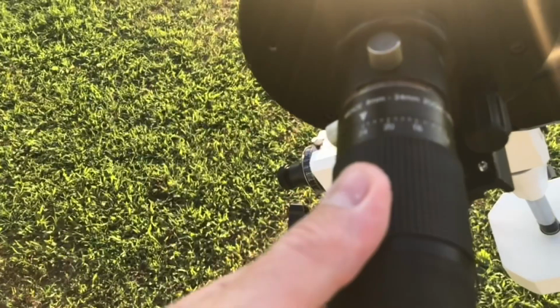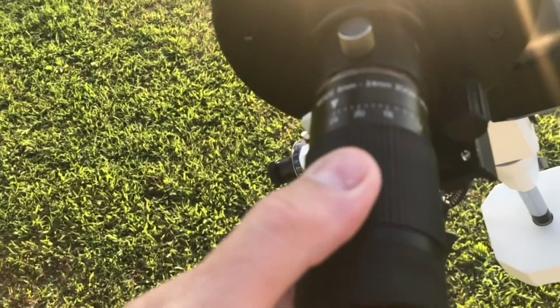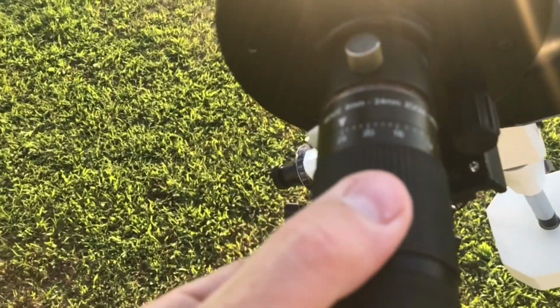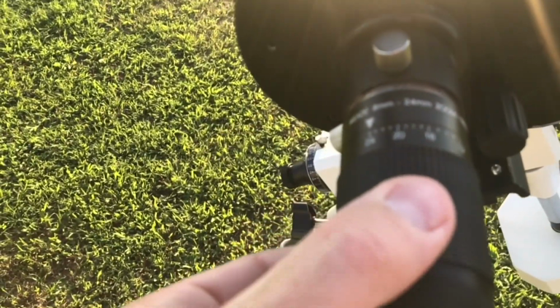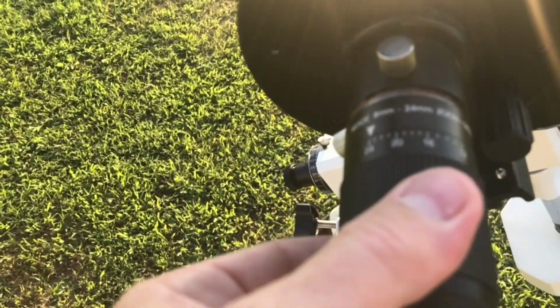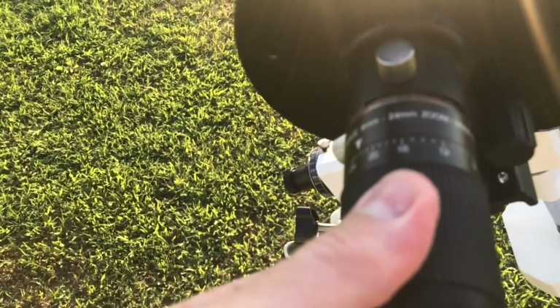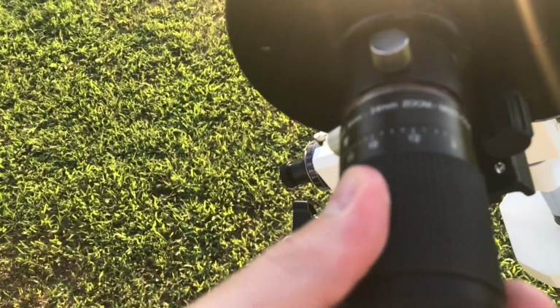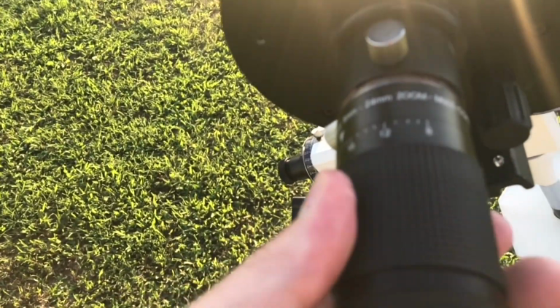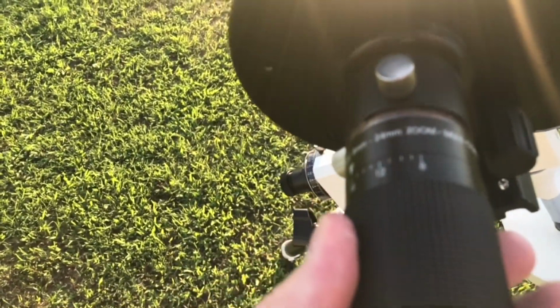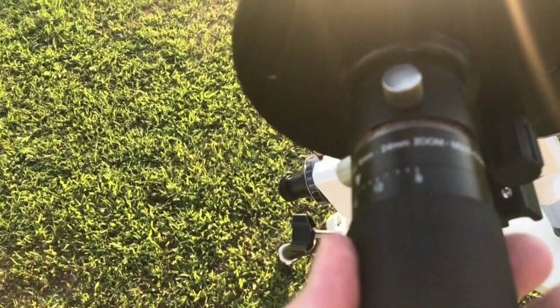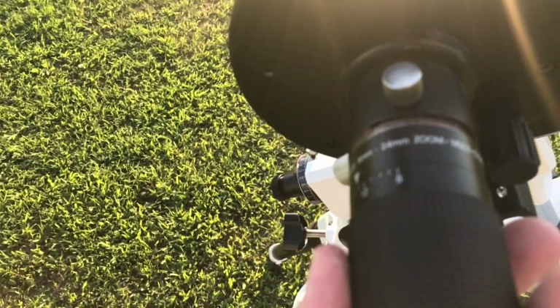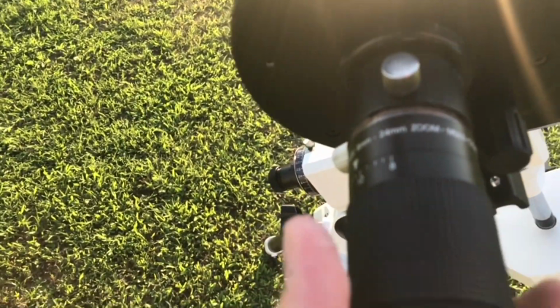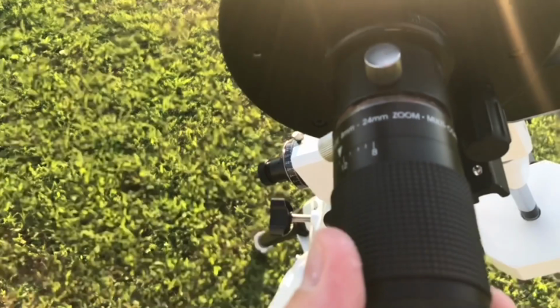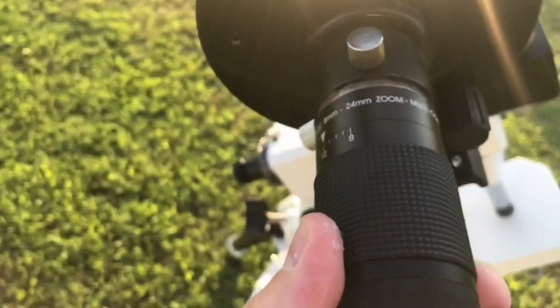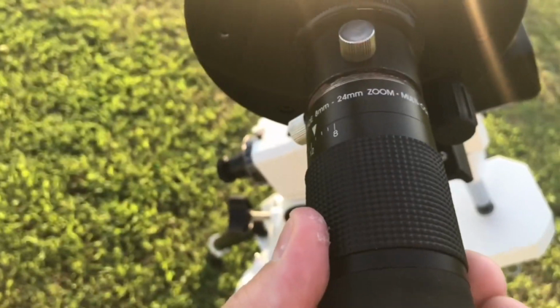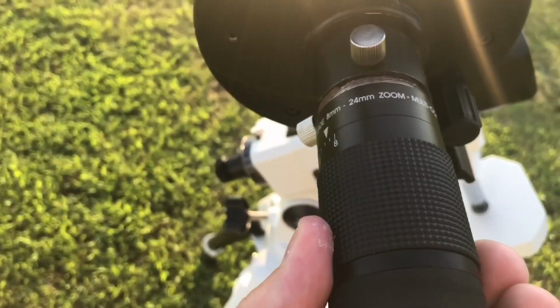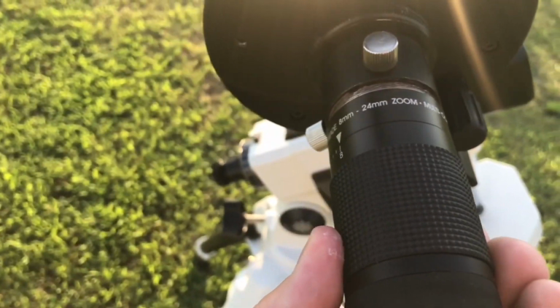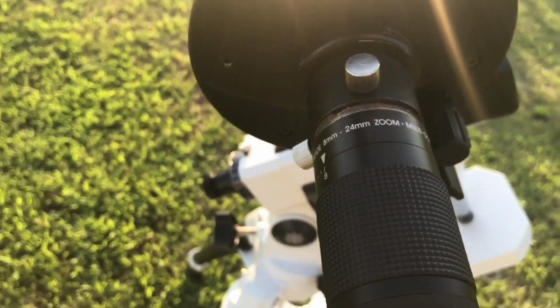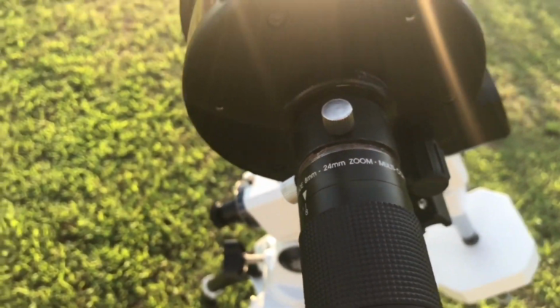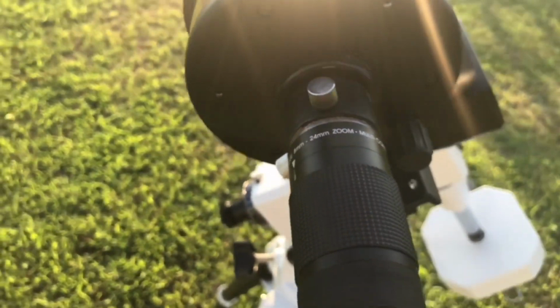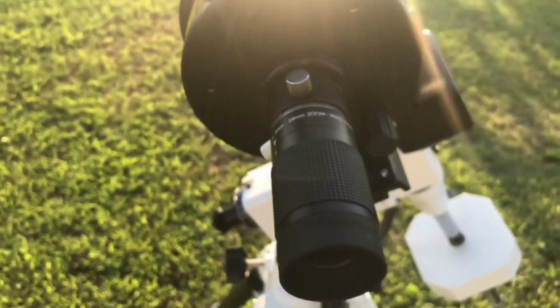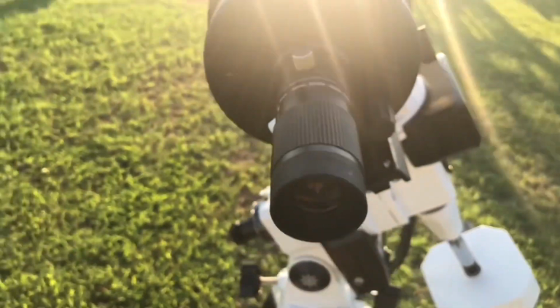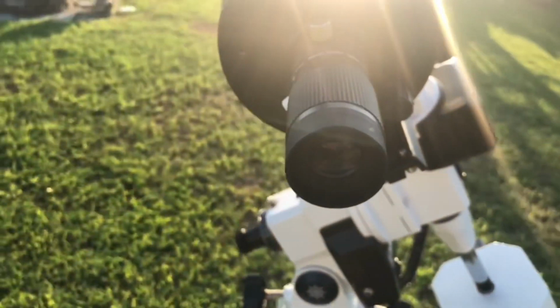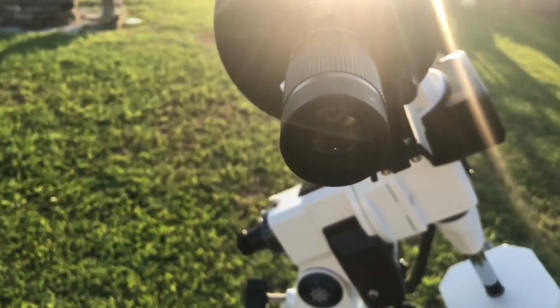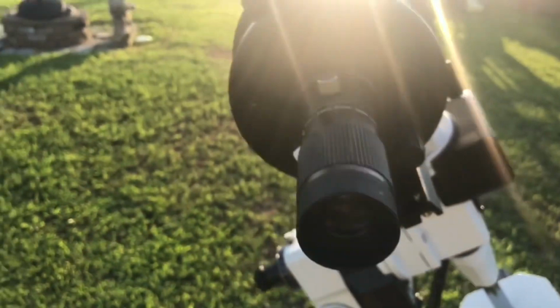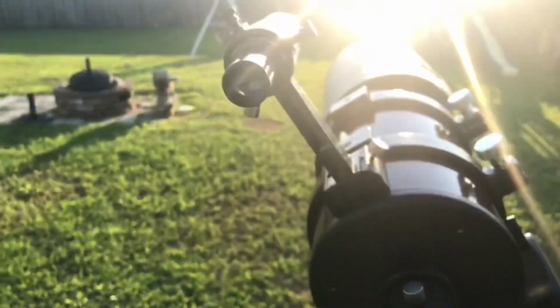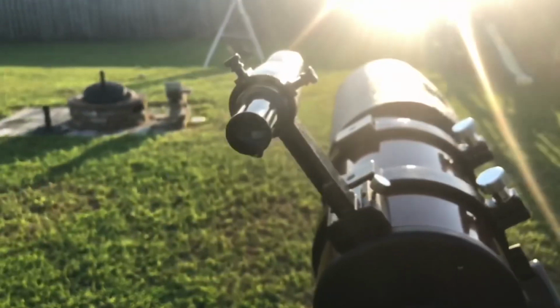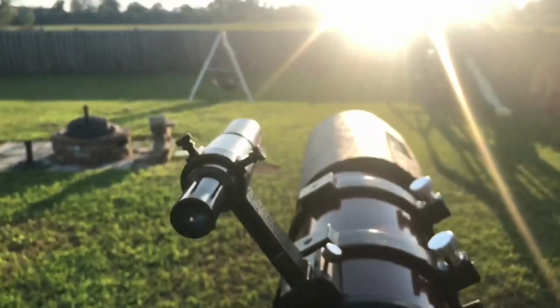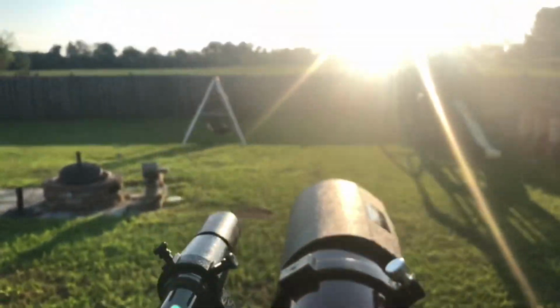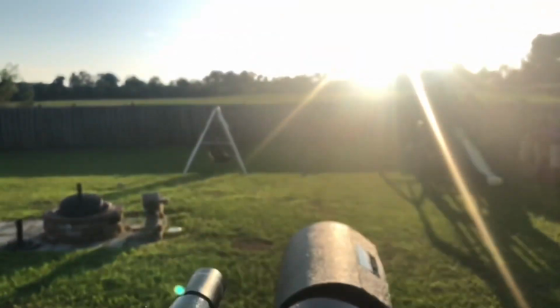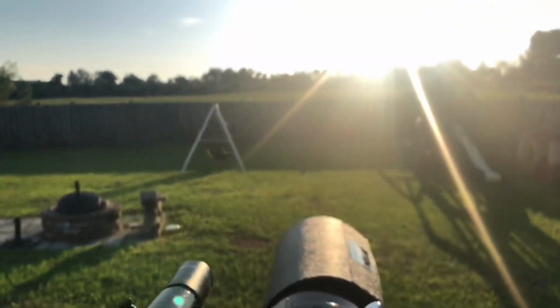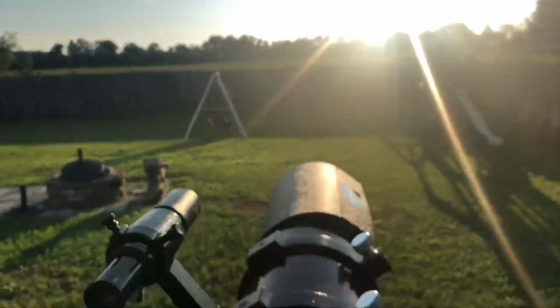What I really like about having a zoom eyepiece is I can increase the power without having to change eyepieces. It saves me a lot of time. As I increase the power, I further fine-tune my finder scope.